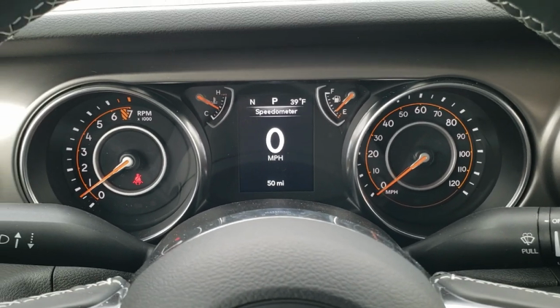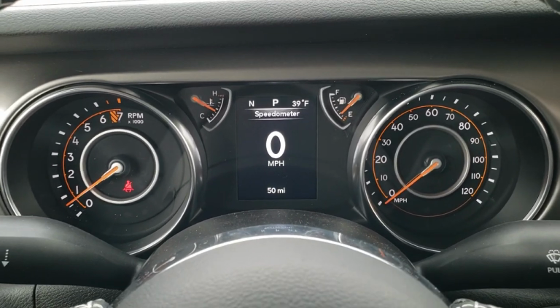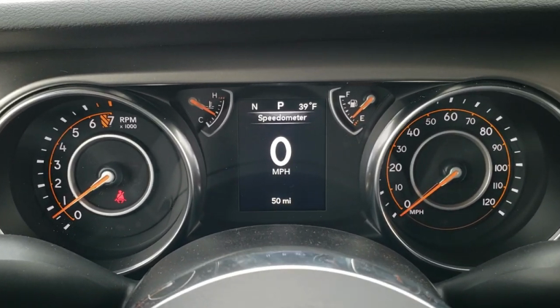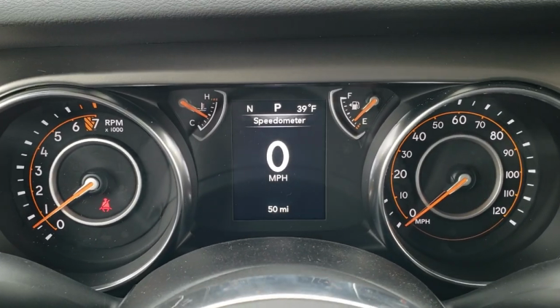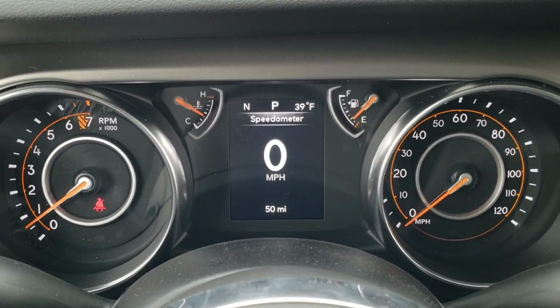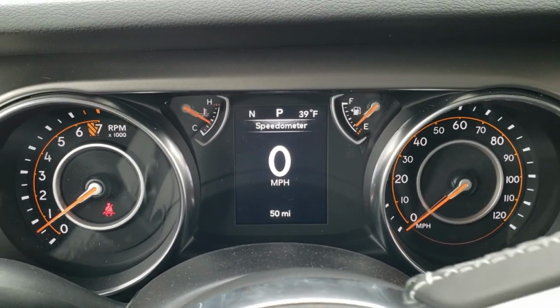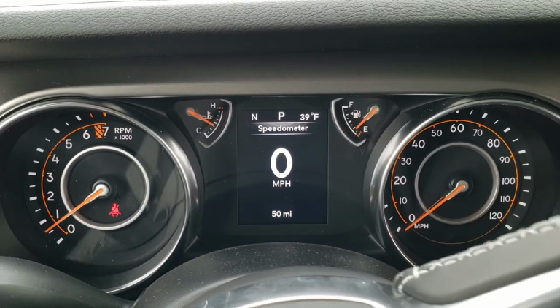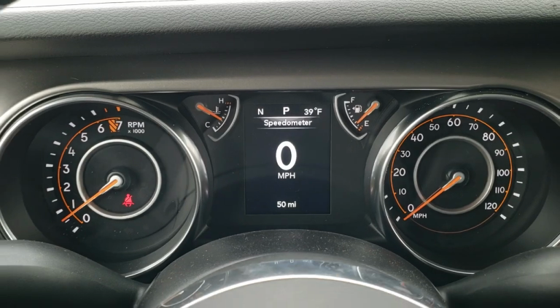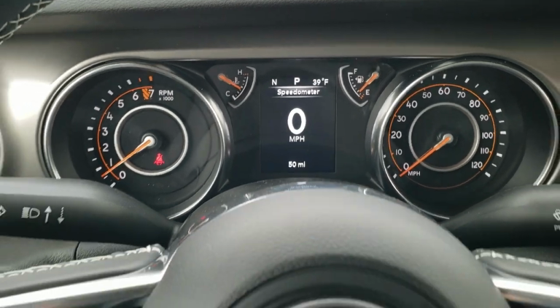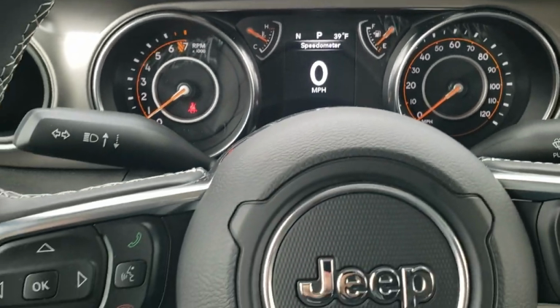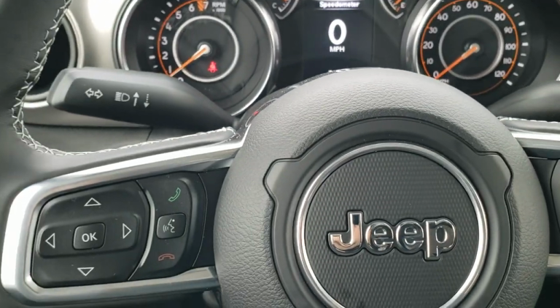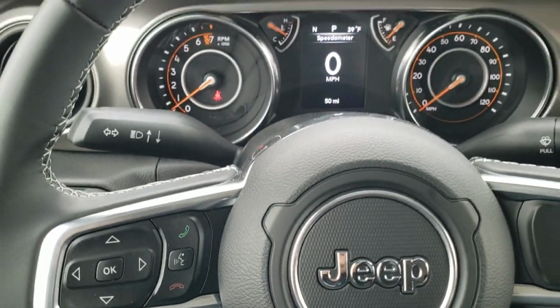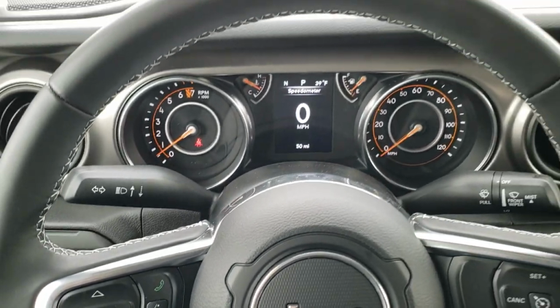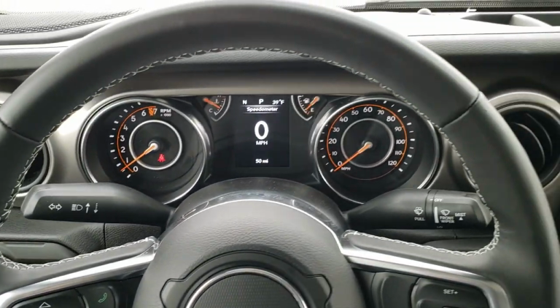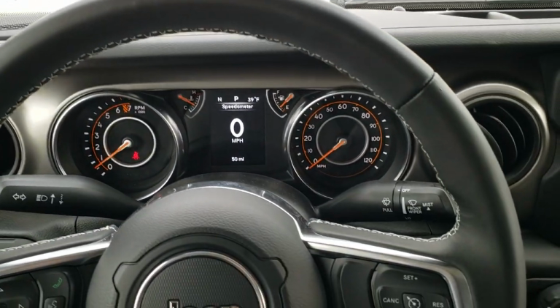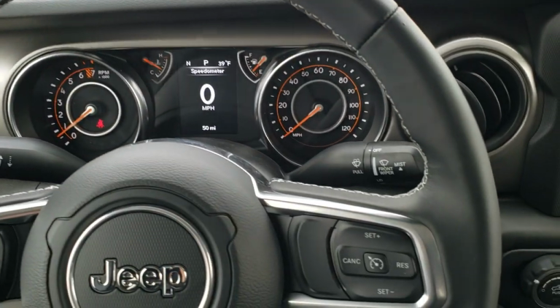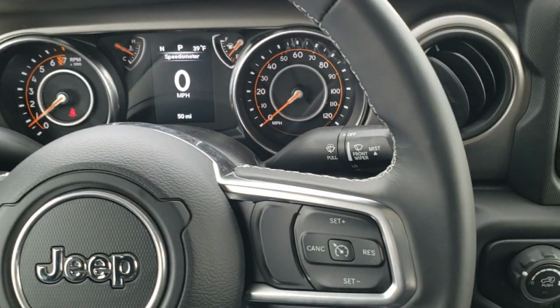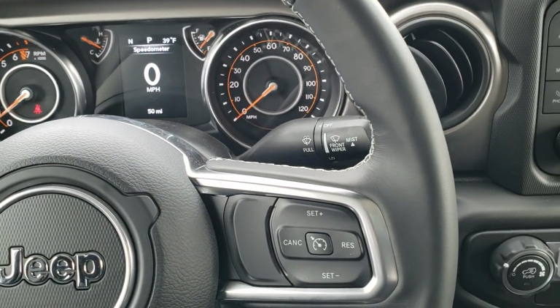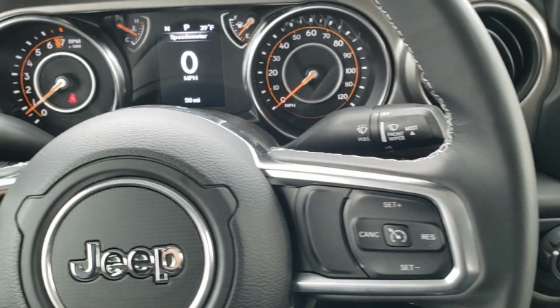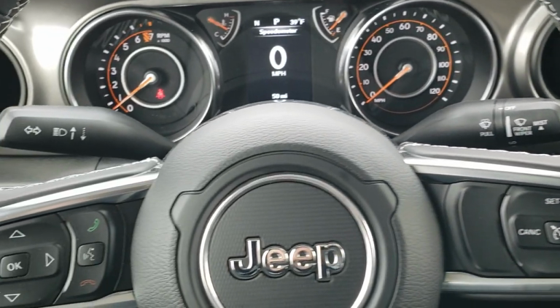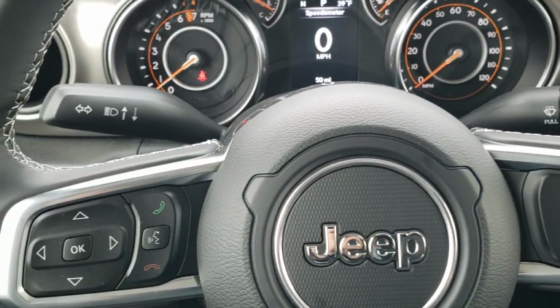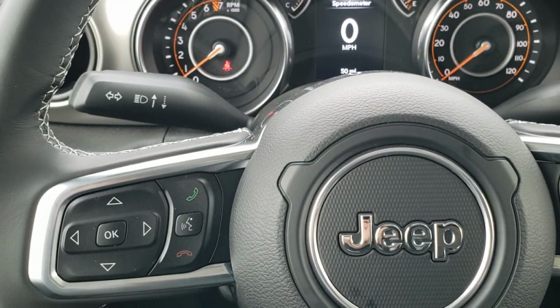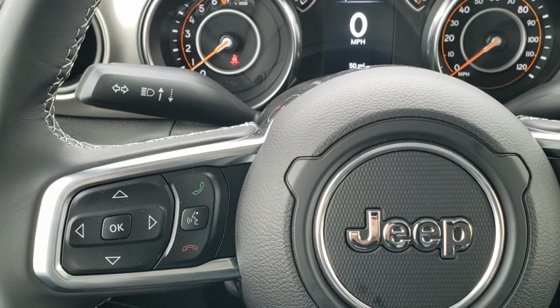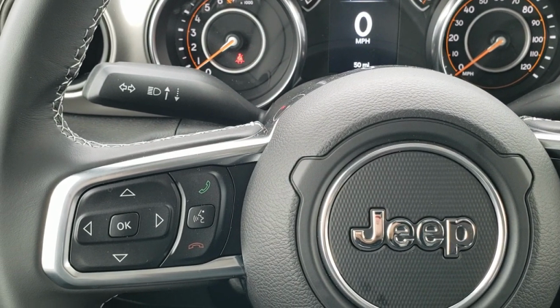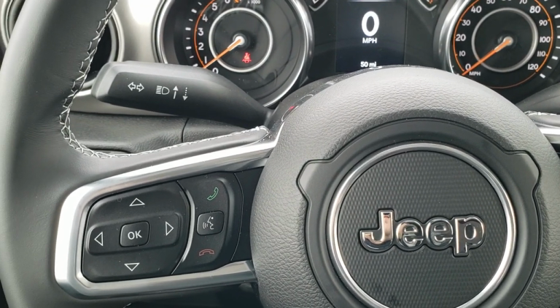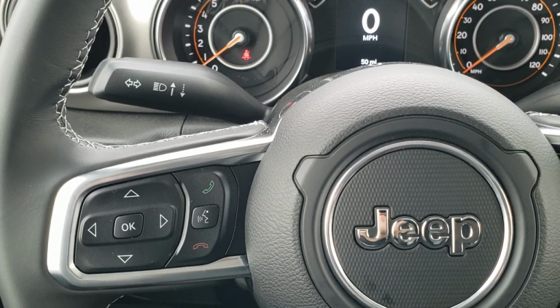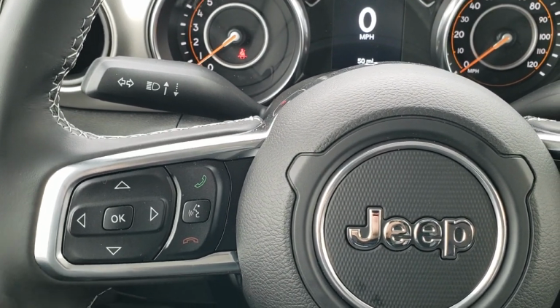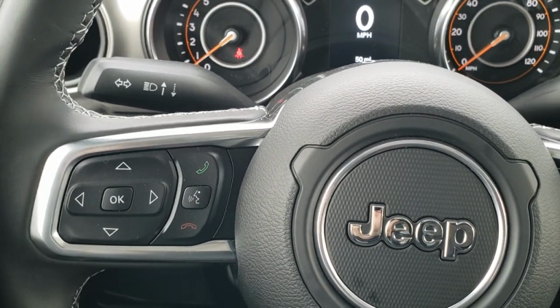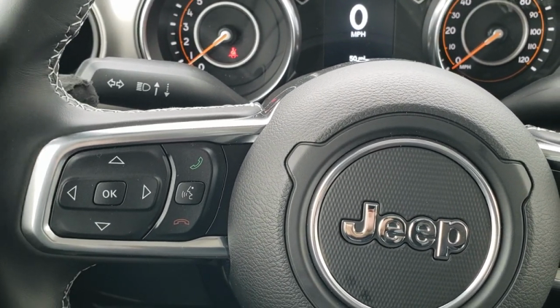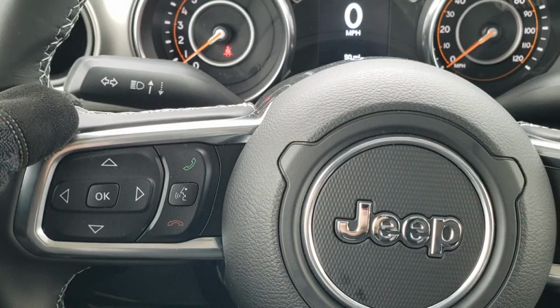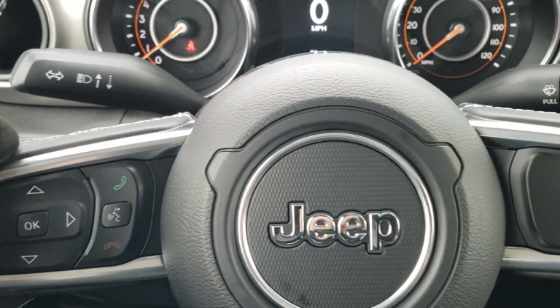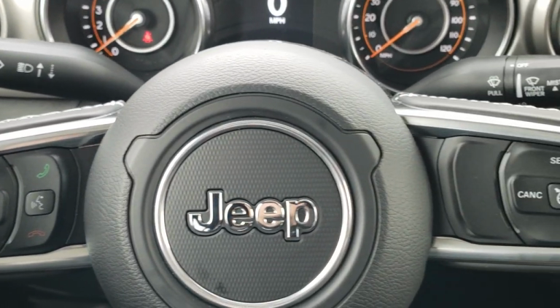You can see you've got the digital speedometer, outside temperature, and compass display. It comes with the leather-wrap steering wheel. Cruise controls are on the right, Bluetooth and information center controls on the left, and on the back of the steering wheel are audio controls as well.